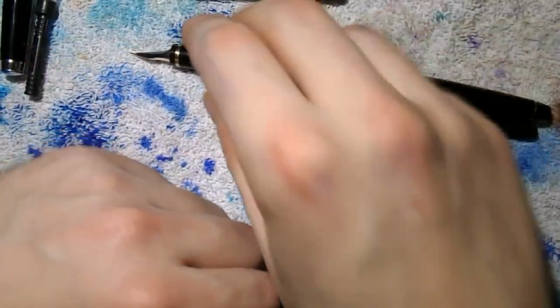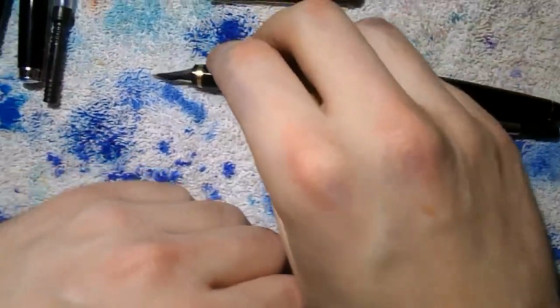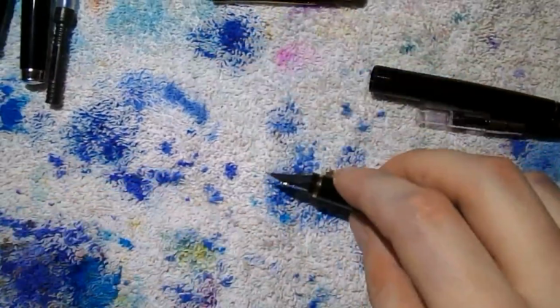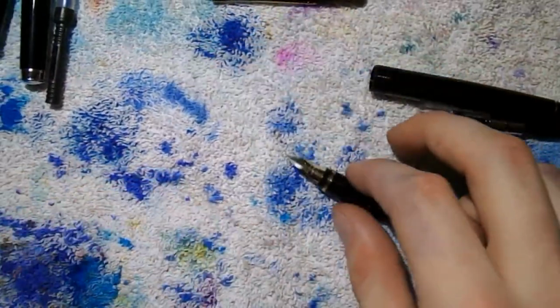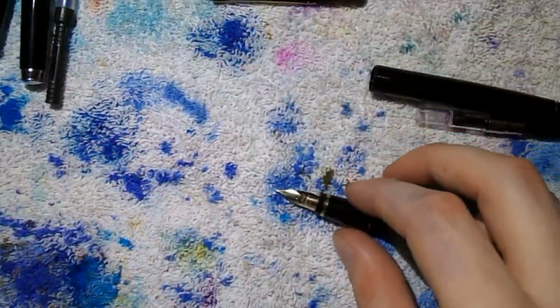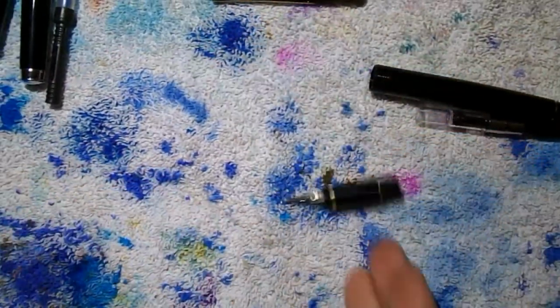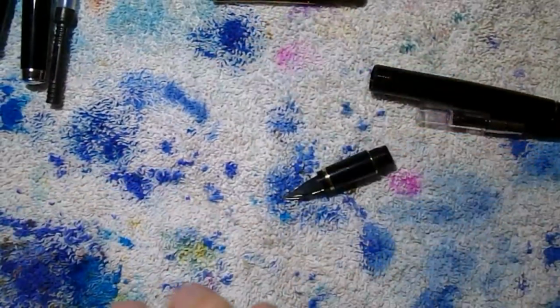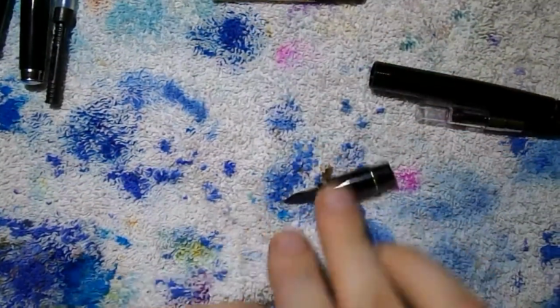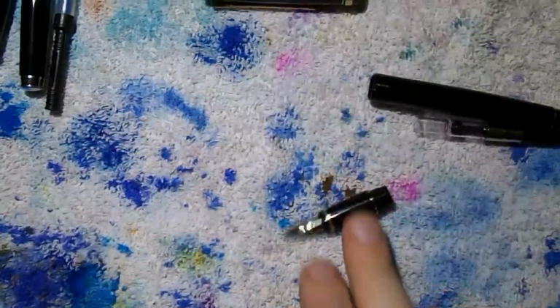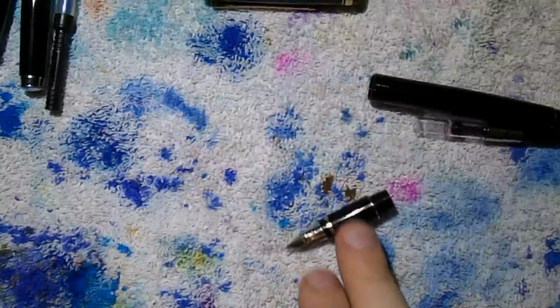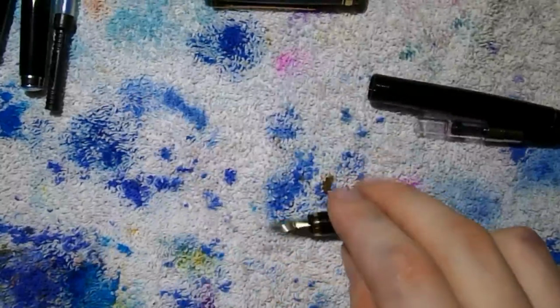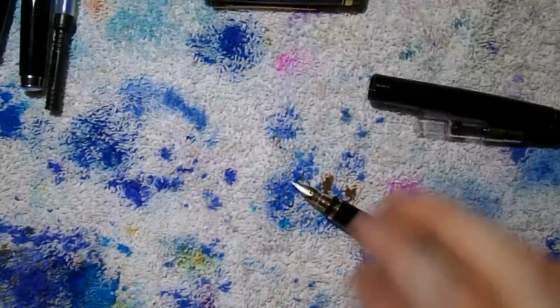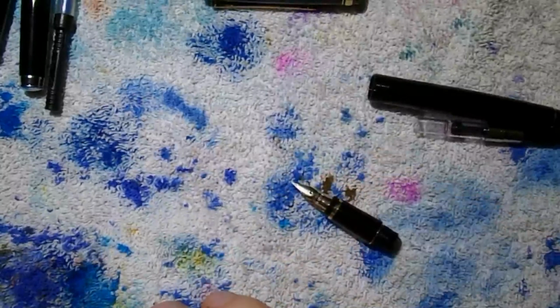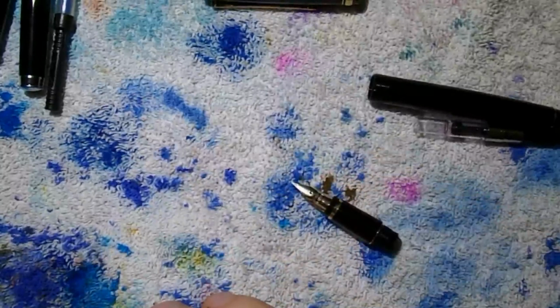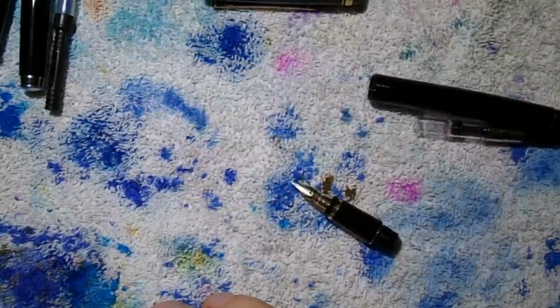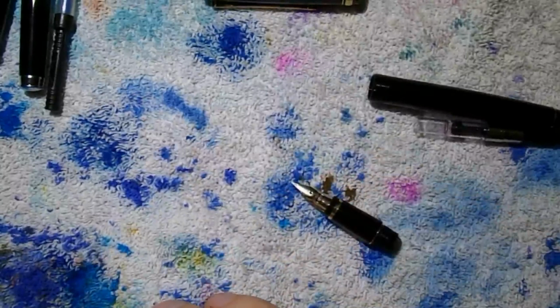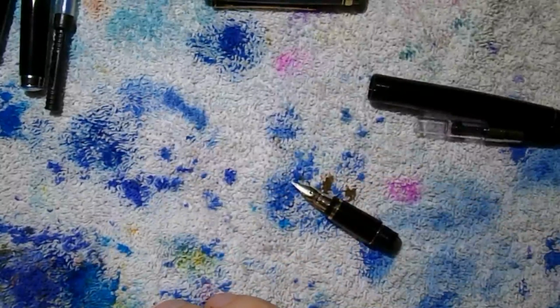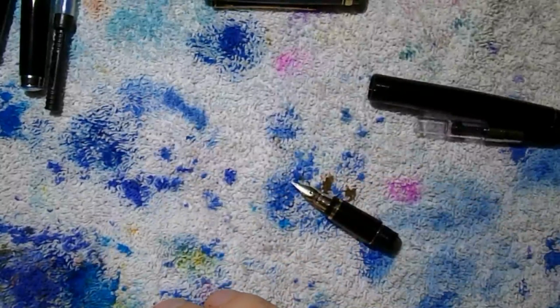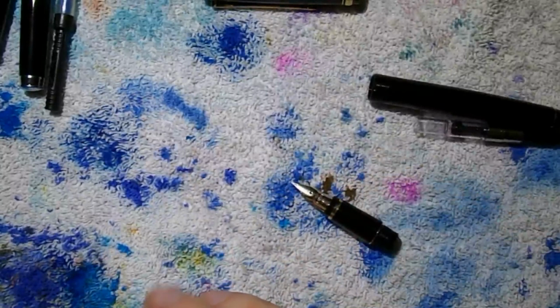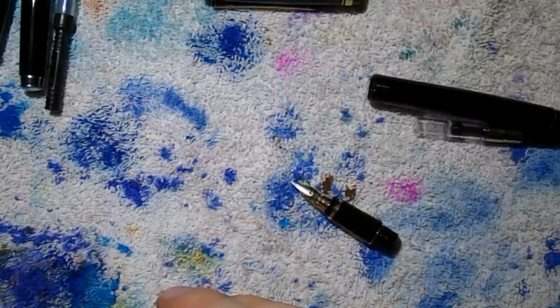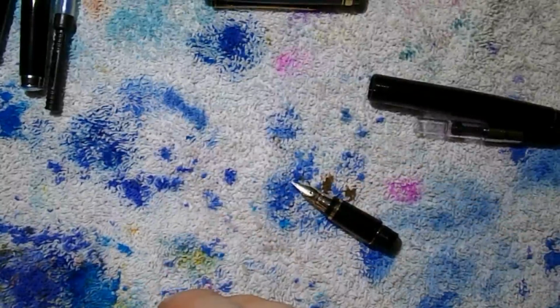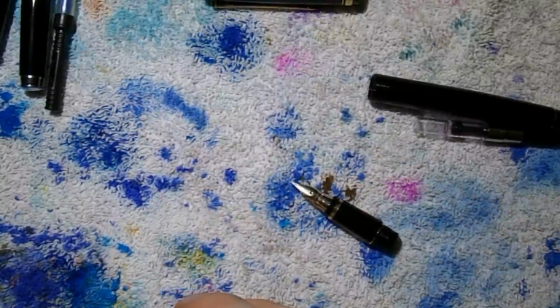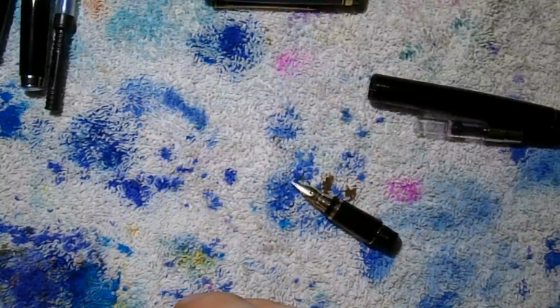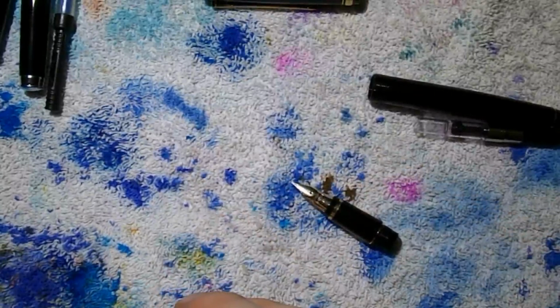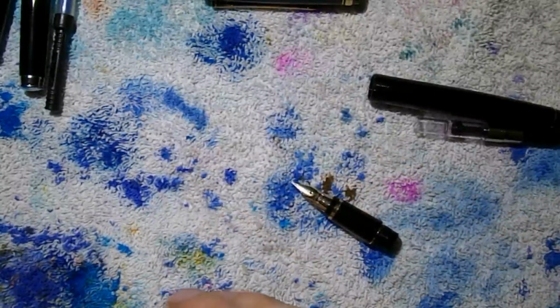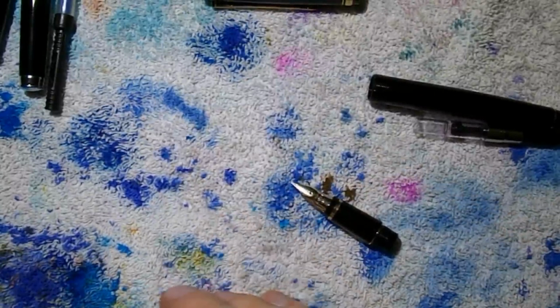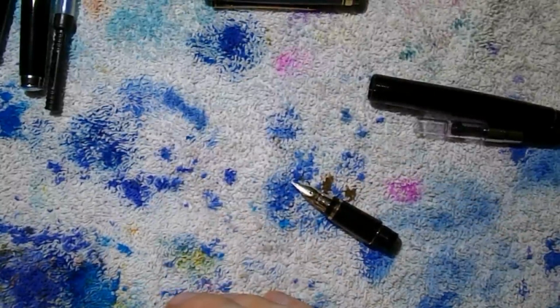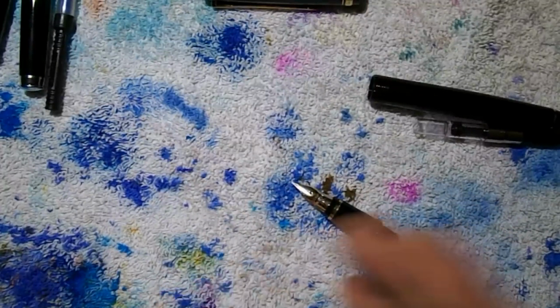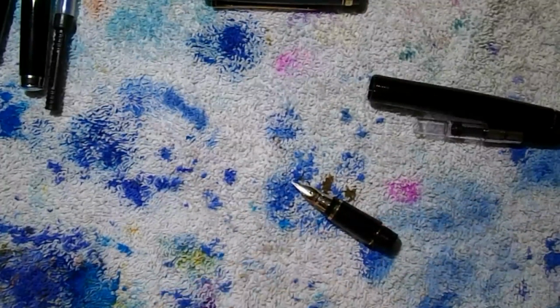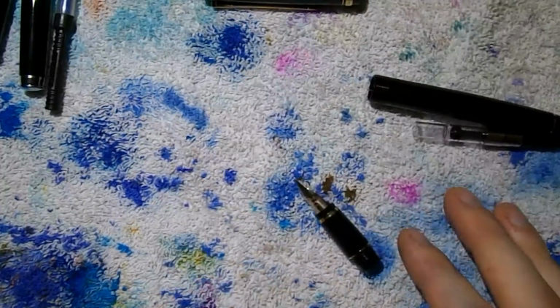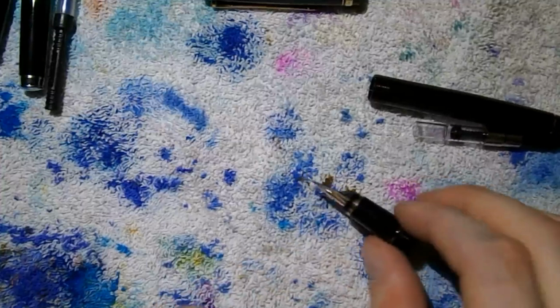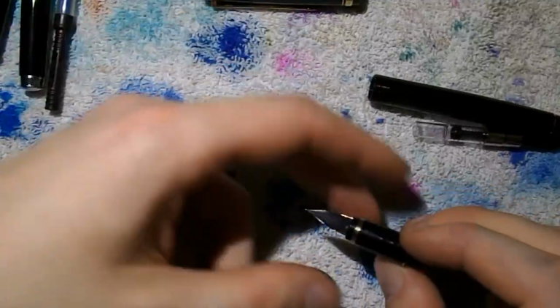What did I tell people? I said you cannot take this thing apart — you cannot remove the nib and feed from the section. Well, I was young, naive, misguided. Life still smiled at me, and I didn't know what I was doing.